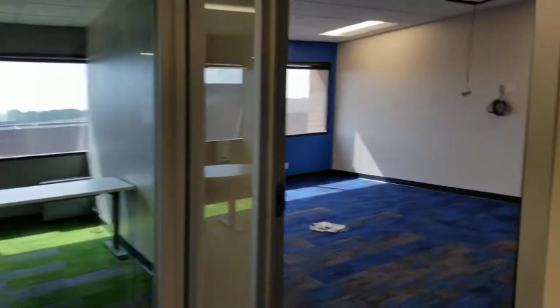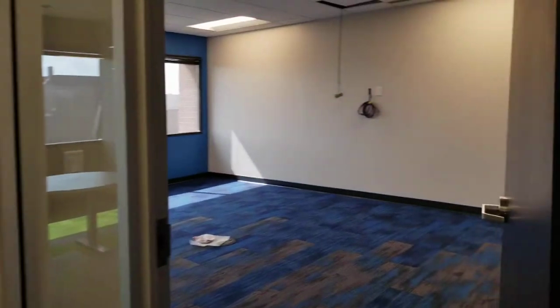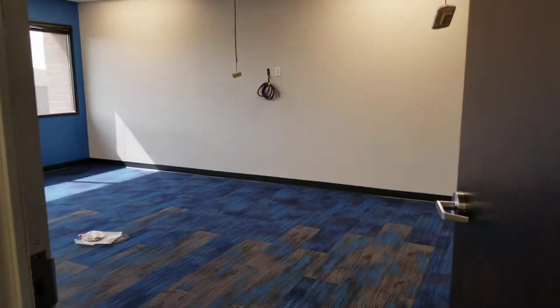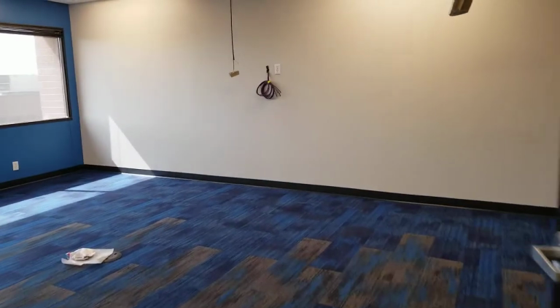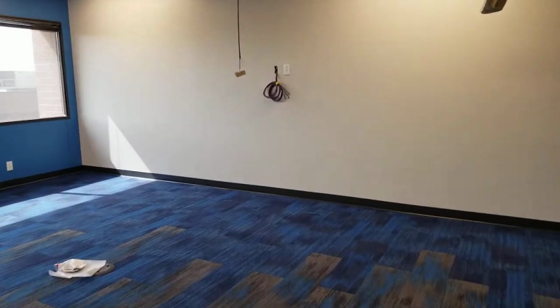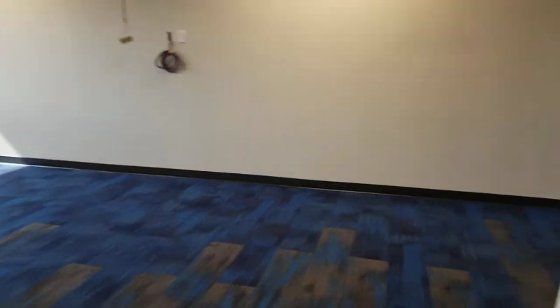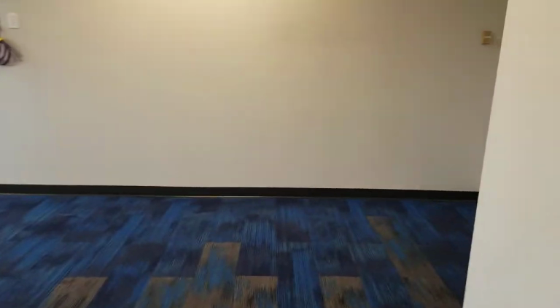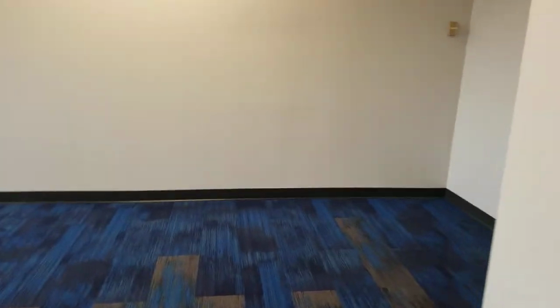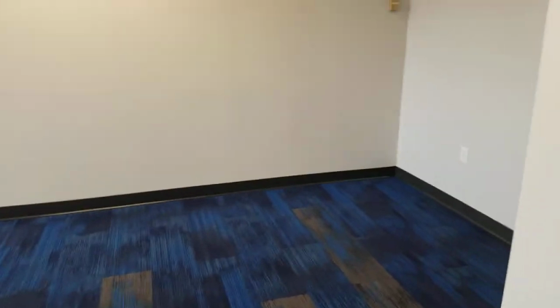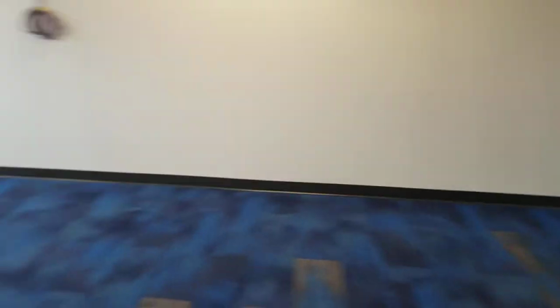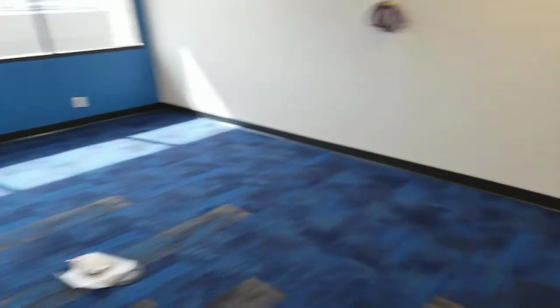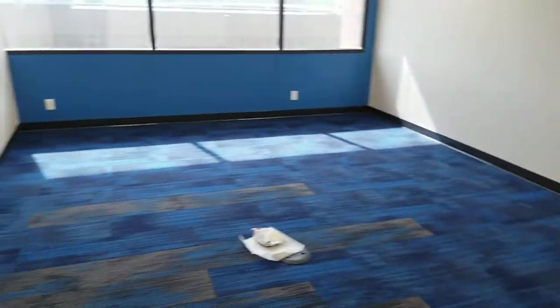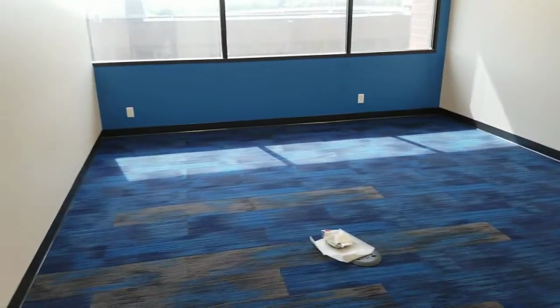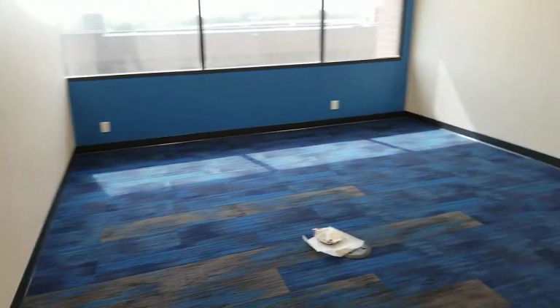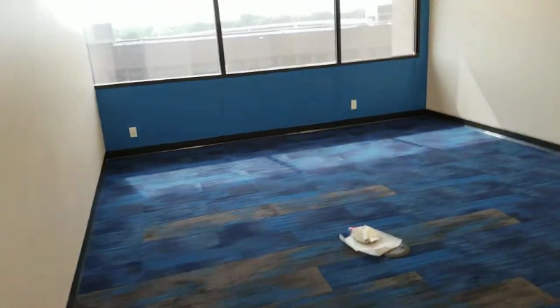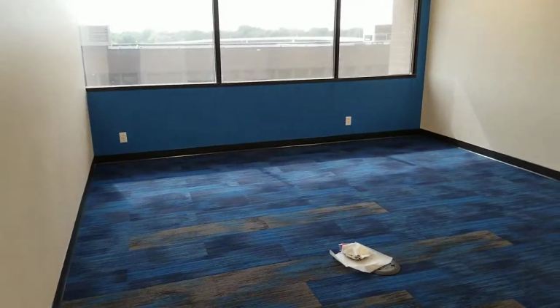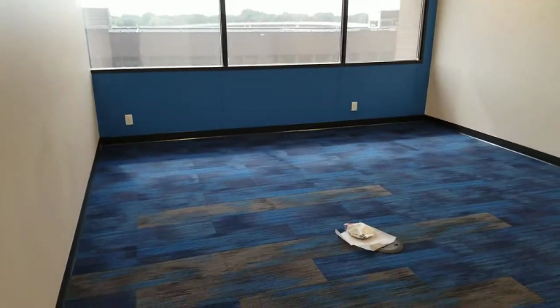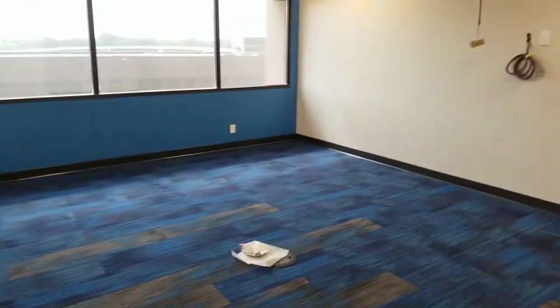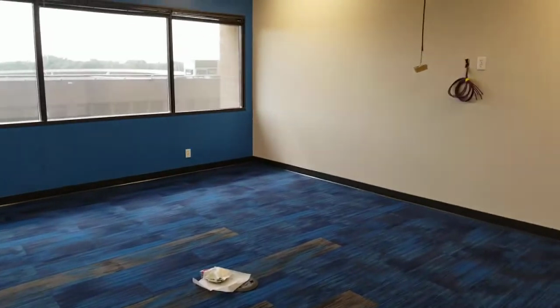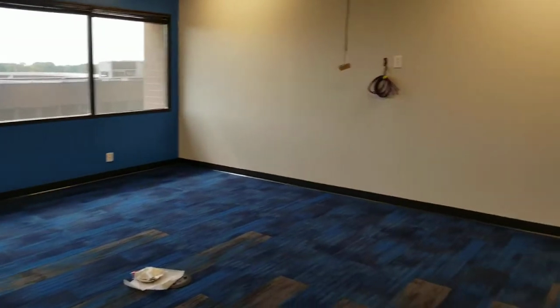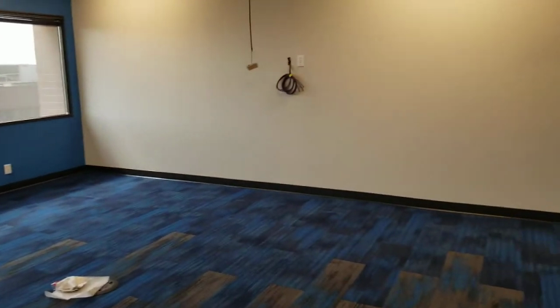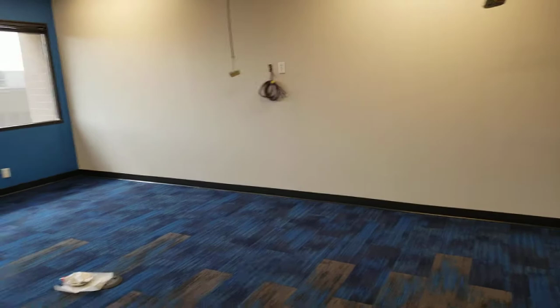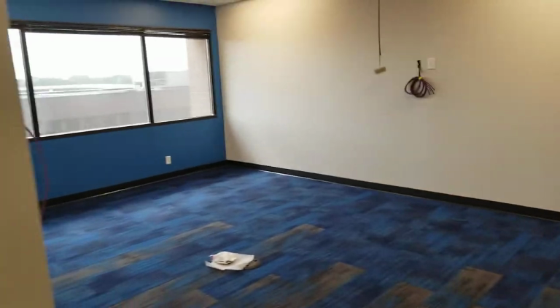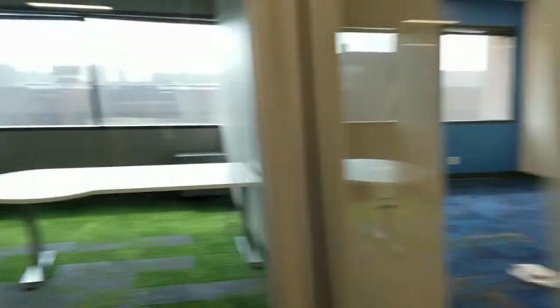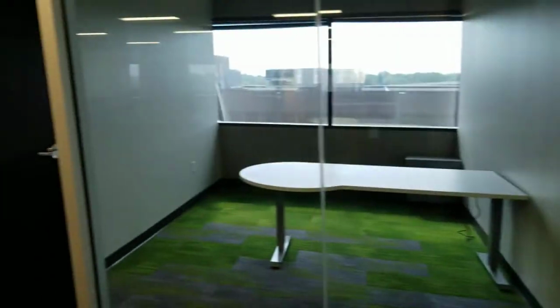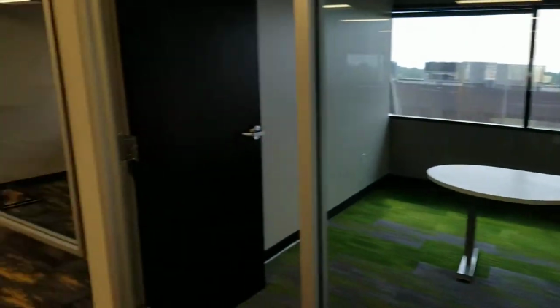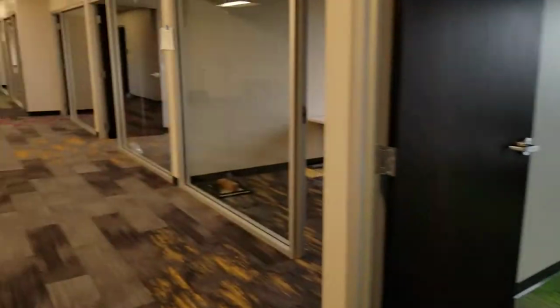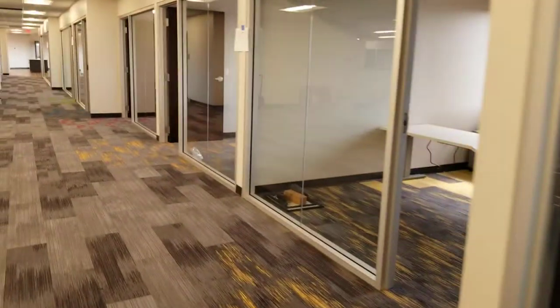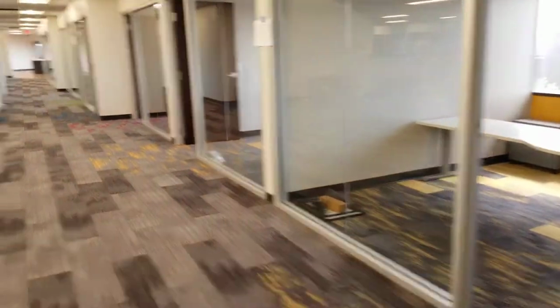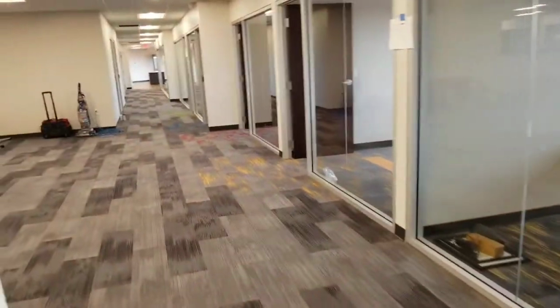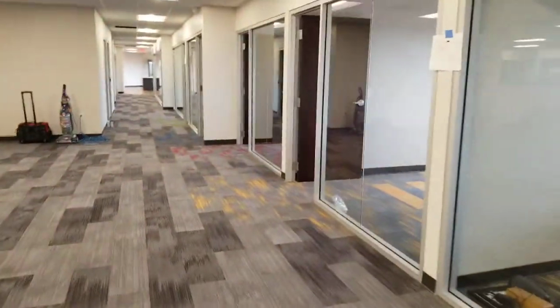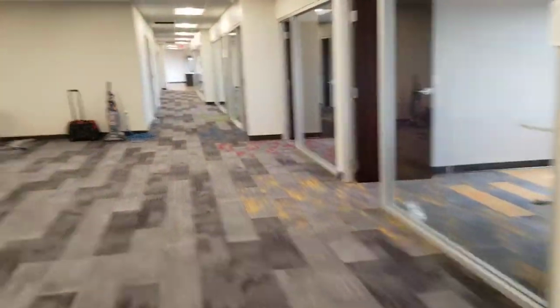Got a conference room over here. This is going to be our casual conference meeting area — a great place if we need to meet with families, students, things like that. More of our staff offices this way.